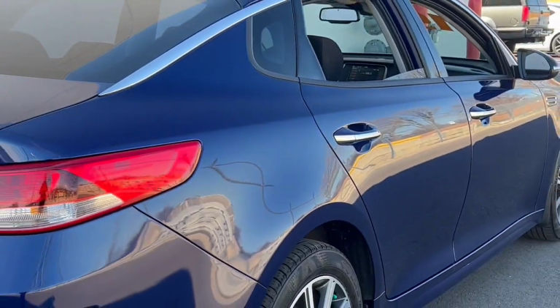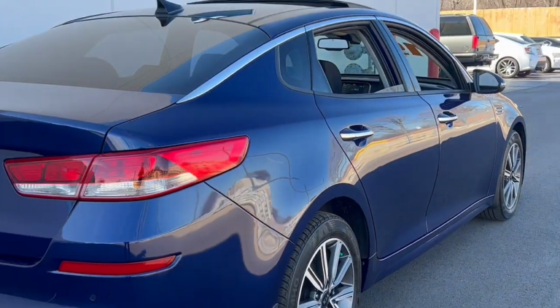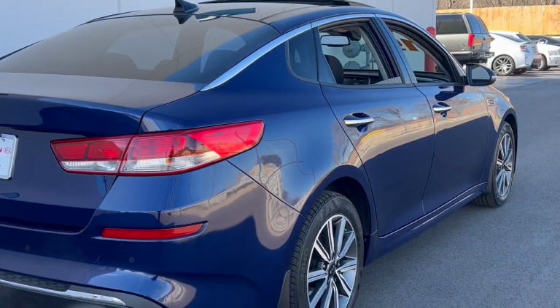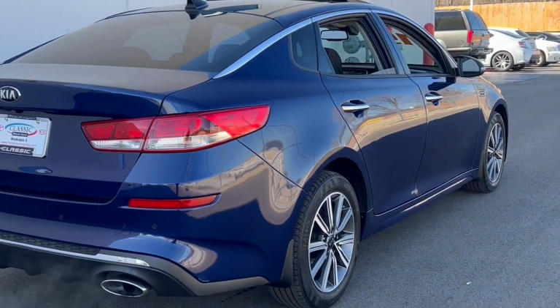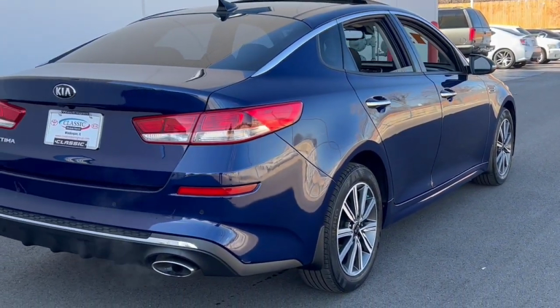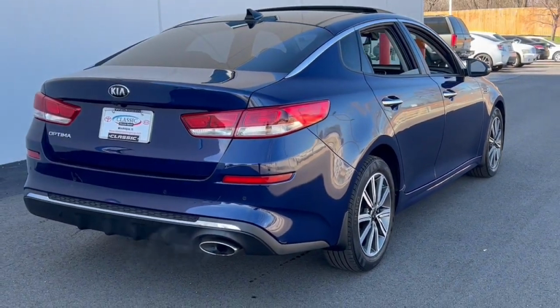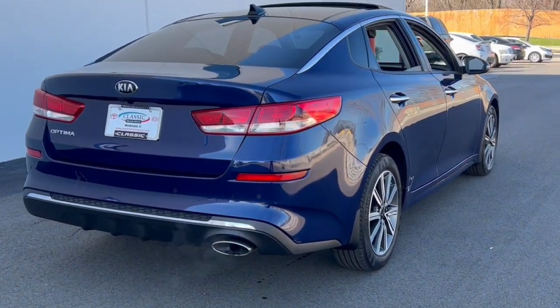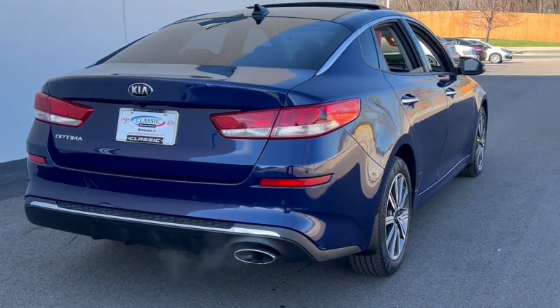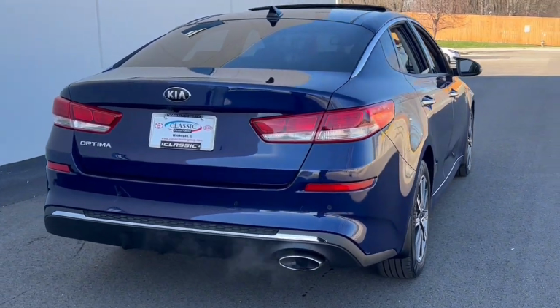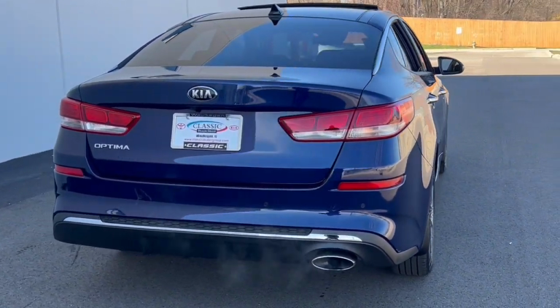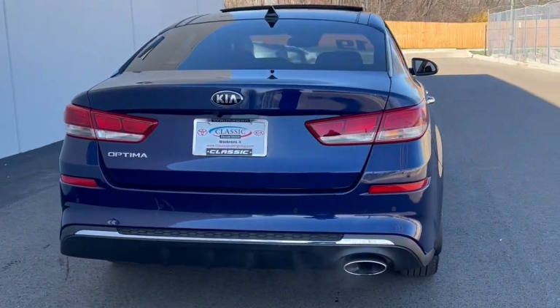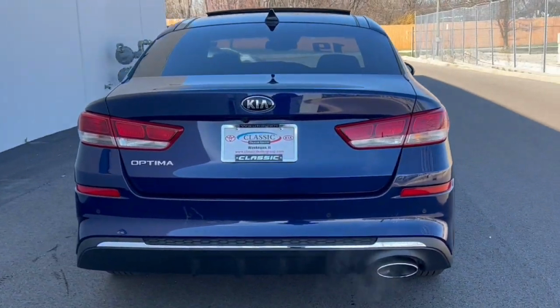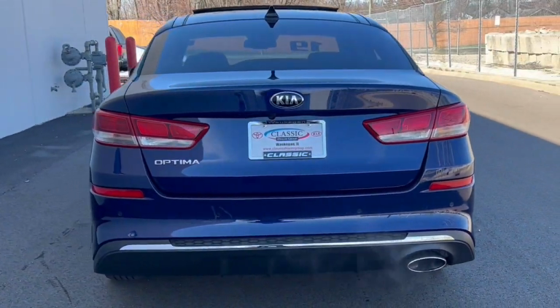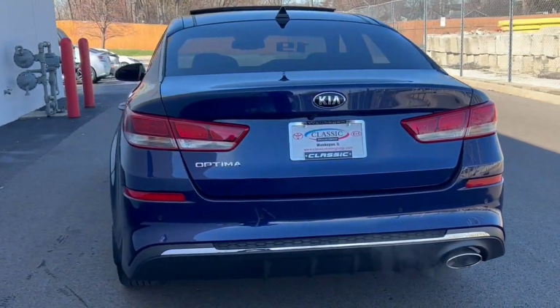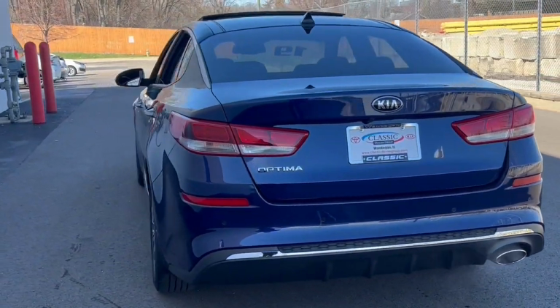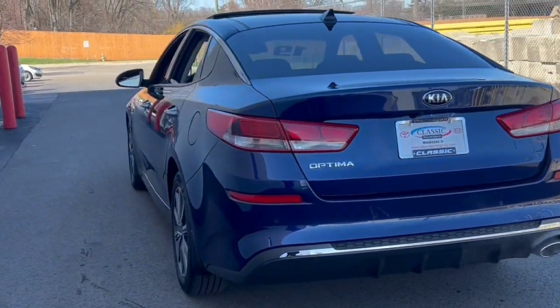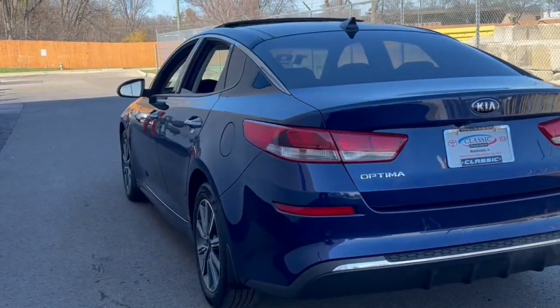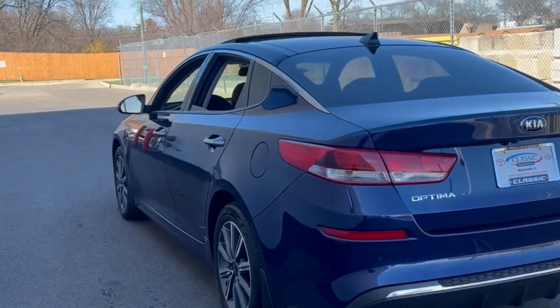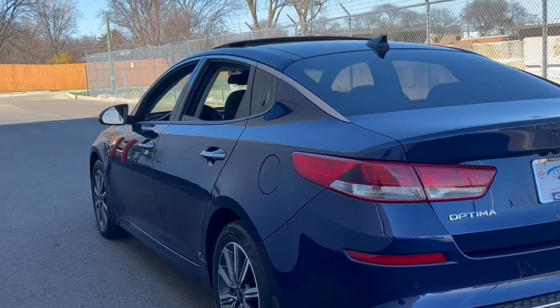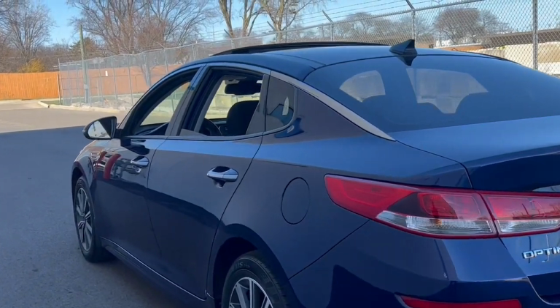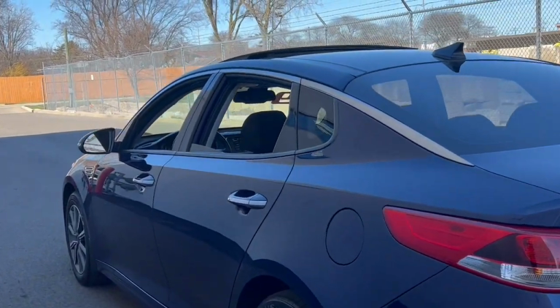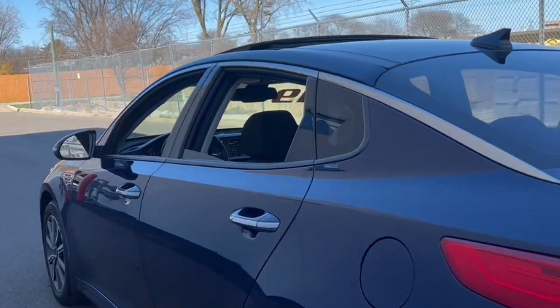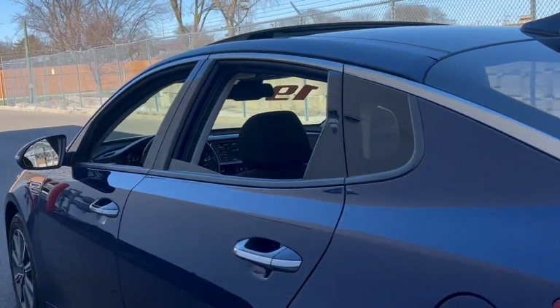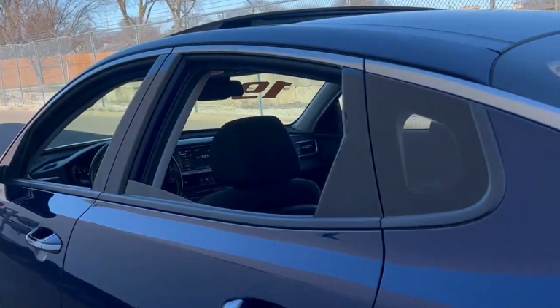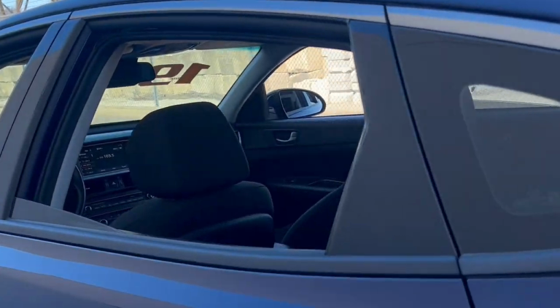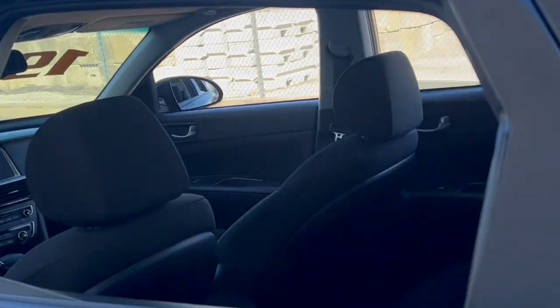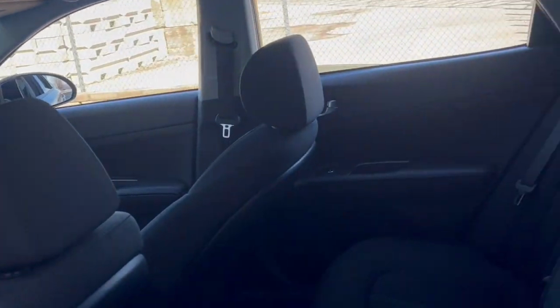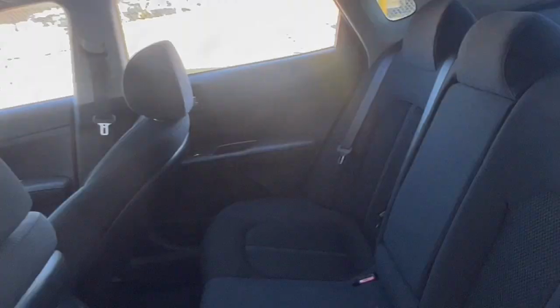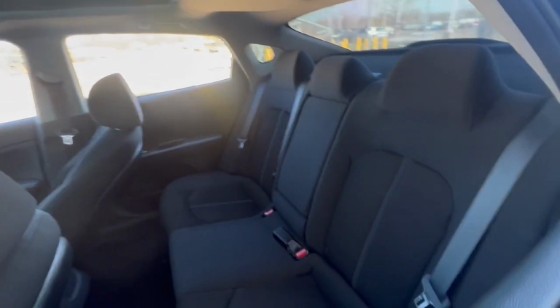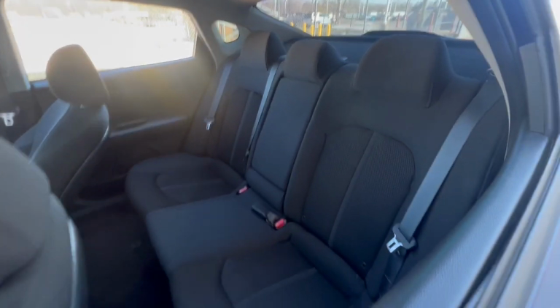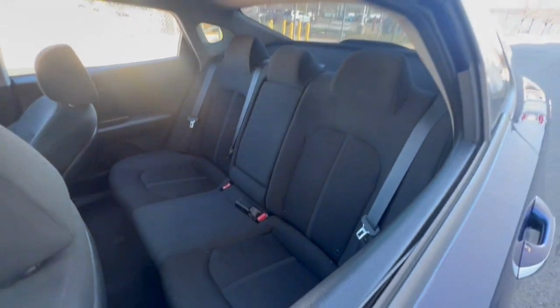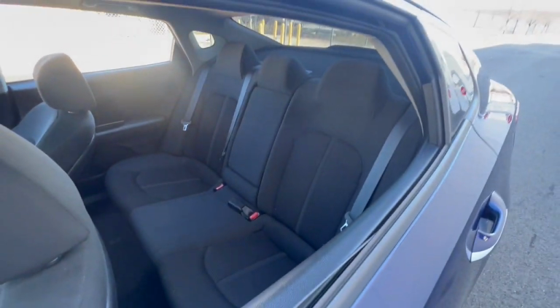Lane departure warning, keyless entry, heated mirrors, lane keeping assist, backup camera, aluminum wheels, blind spot monitor, steering wheel audio controls, Bluetooth connection, stability control.